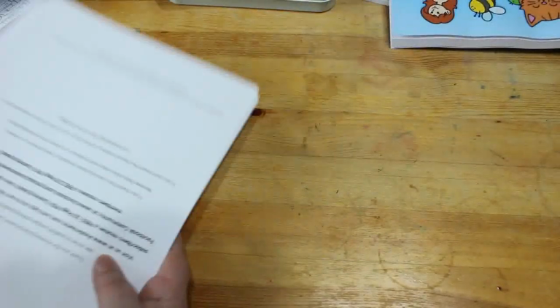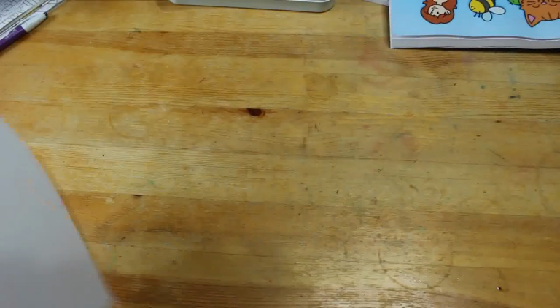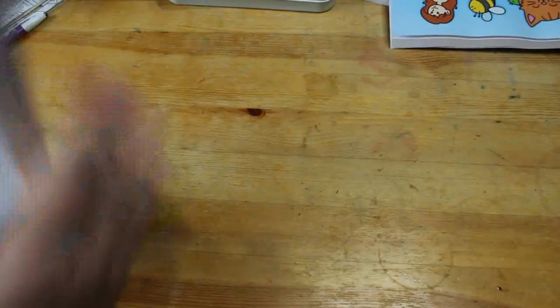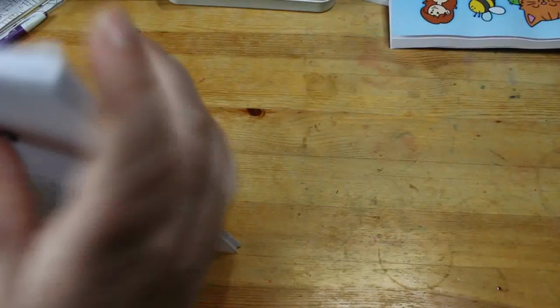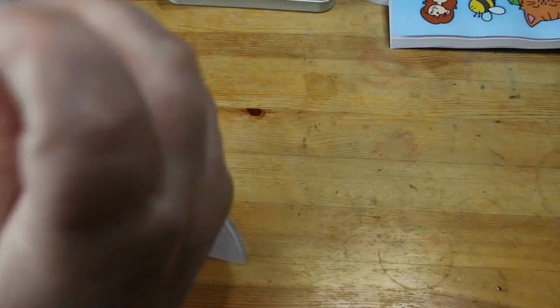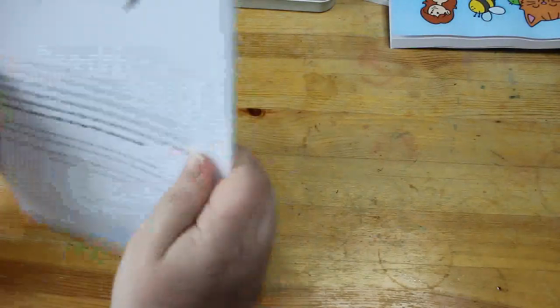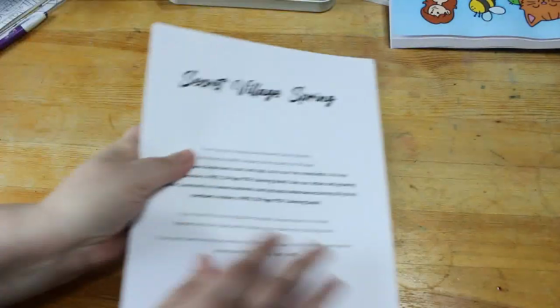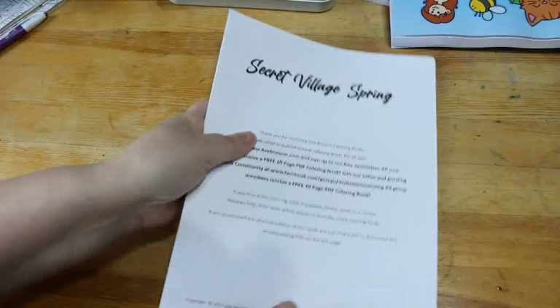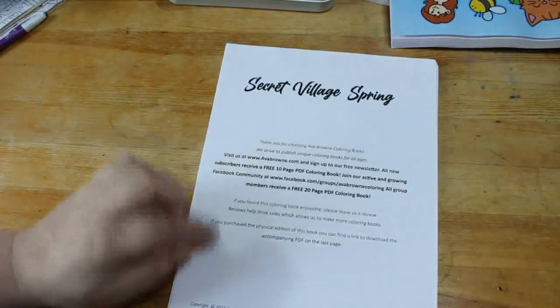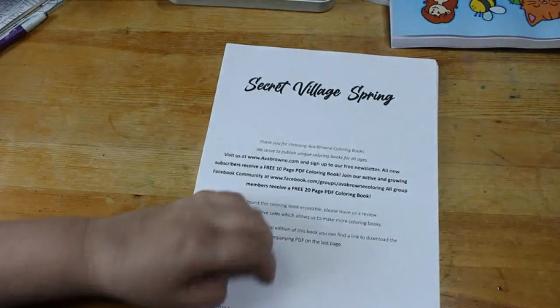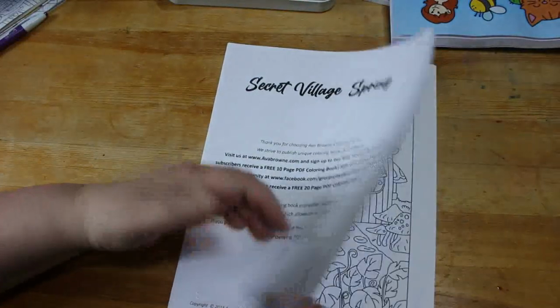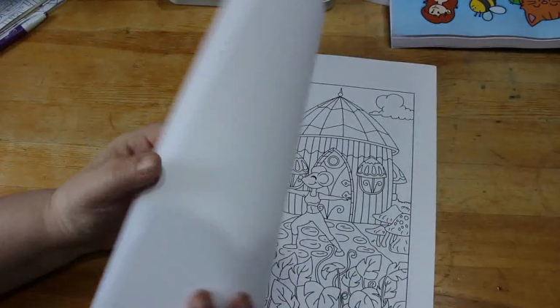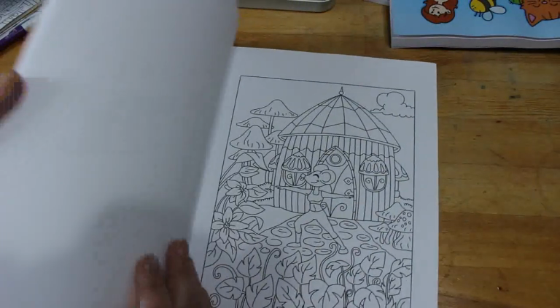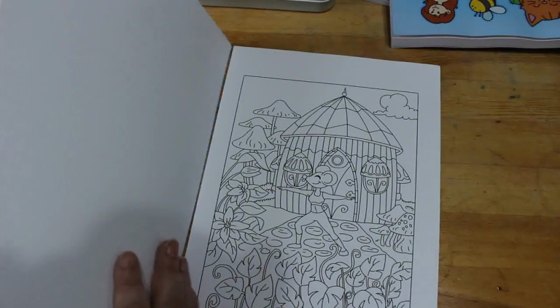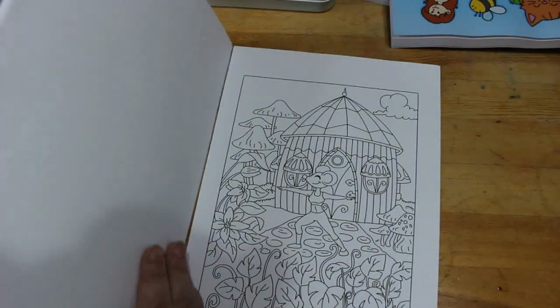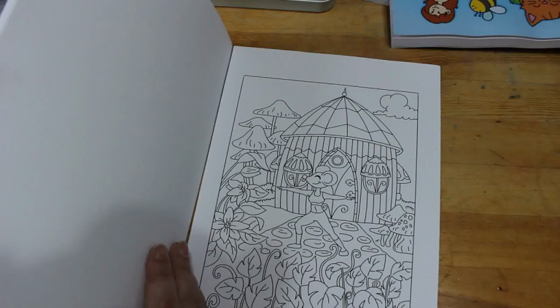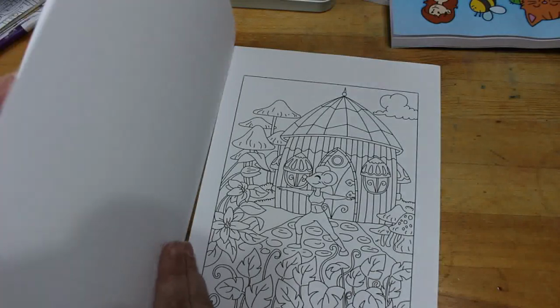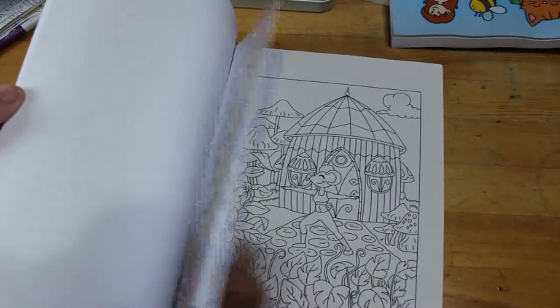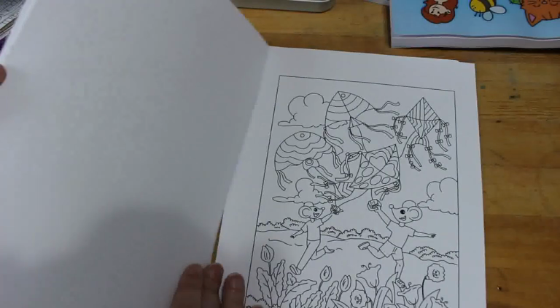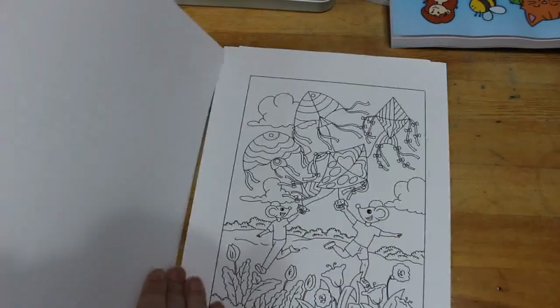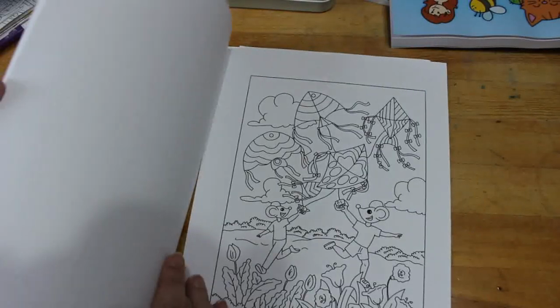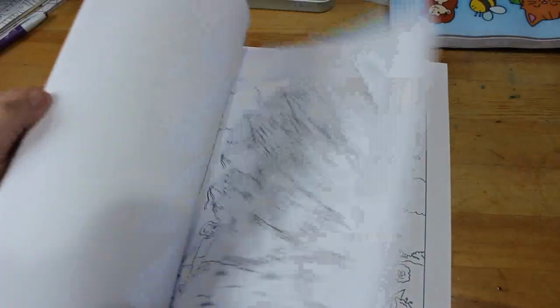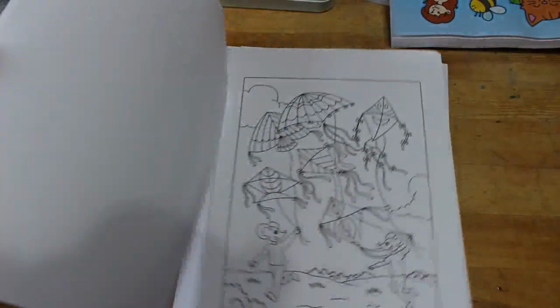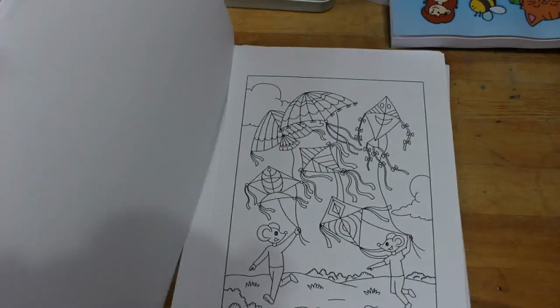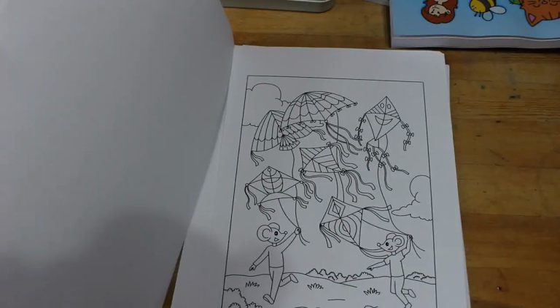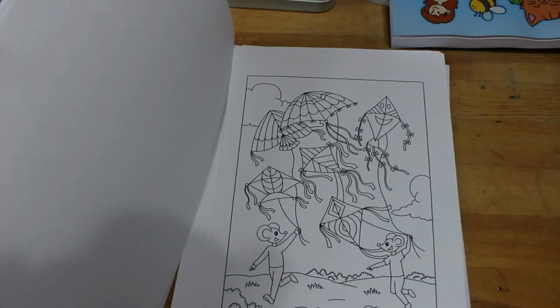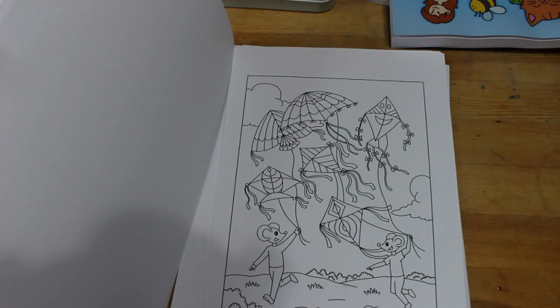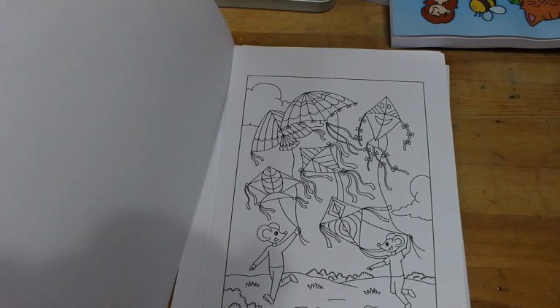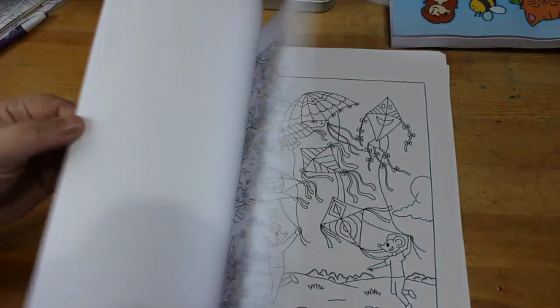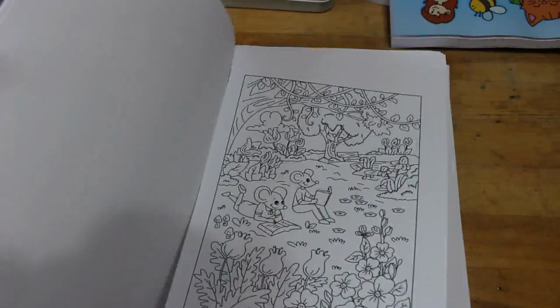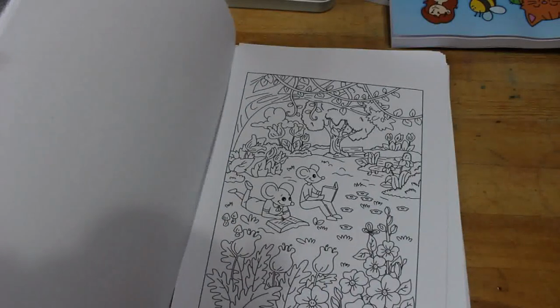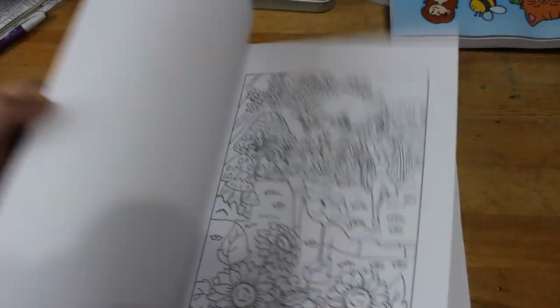The second one I got as part of the launch team was Secret Village Spring, and I've done one from this. I love this exercising mouse — I think she's really gorgeous. And the kite flyers. So while I find them a bit repetitive, the pictures are really cute.